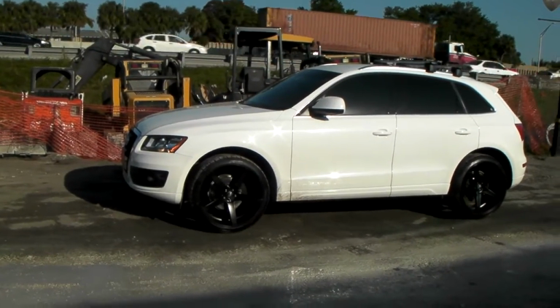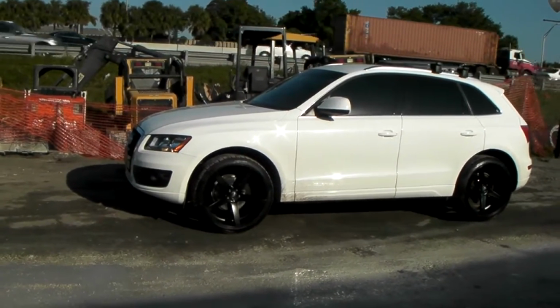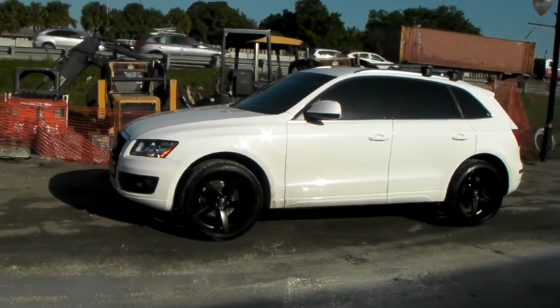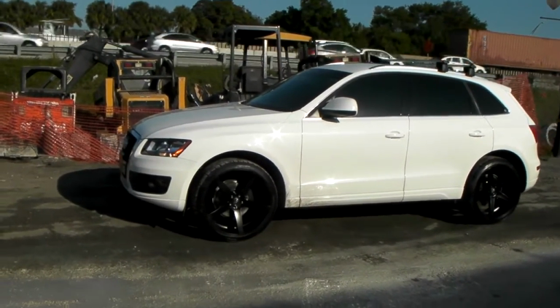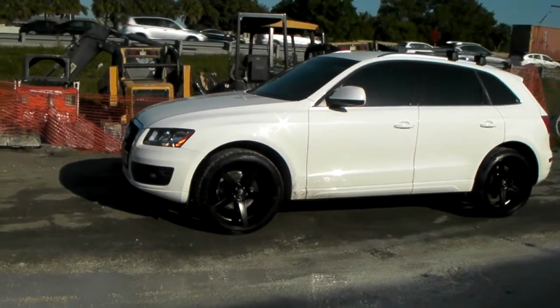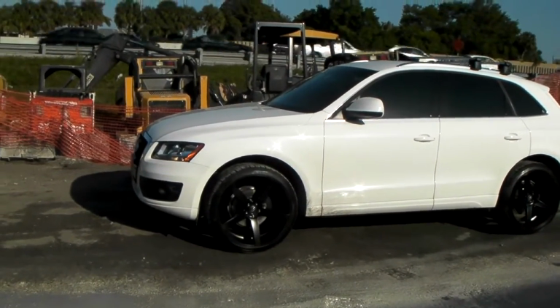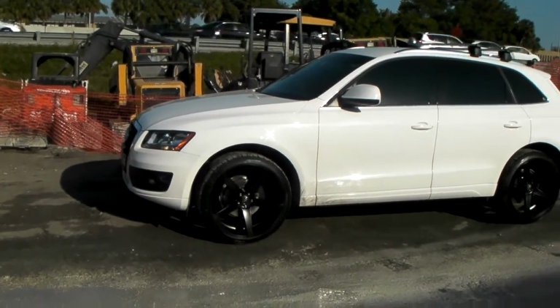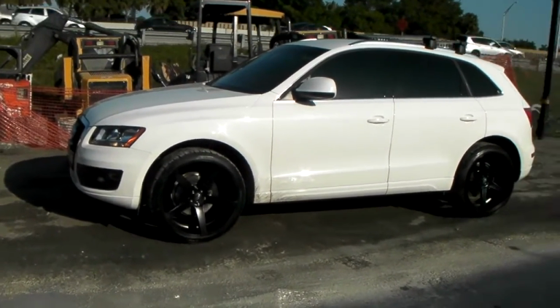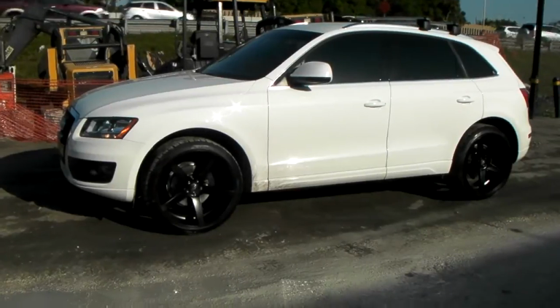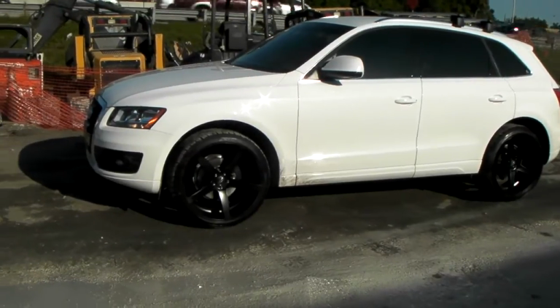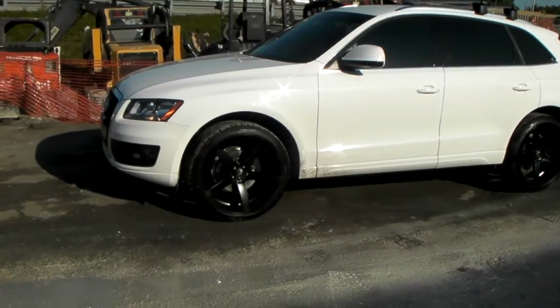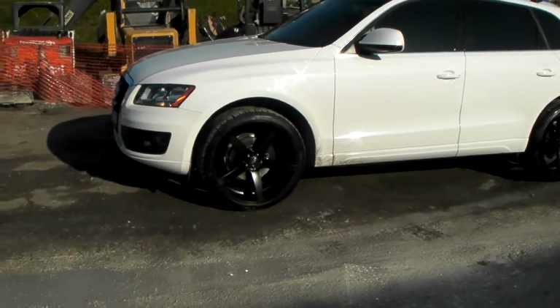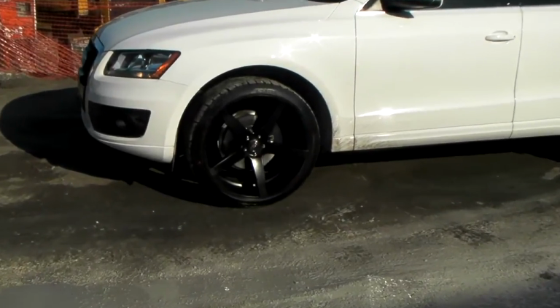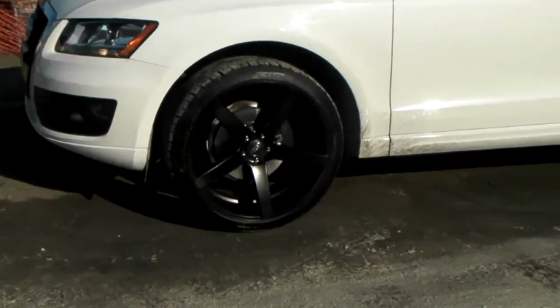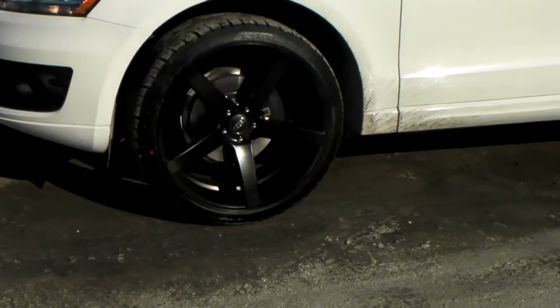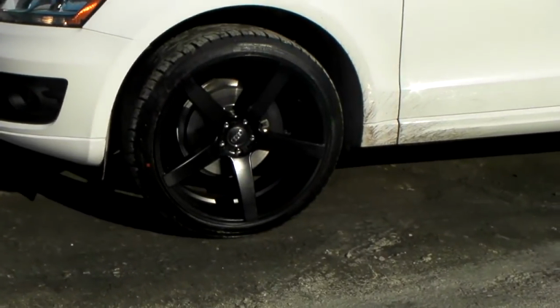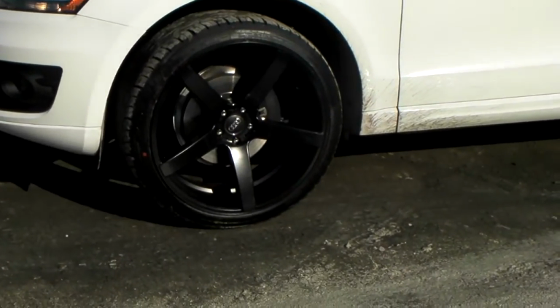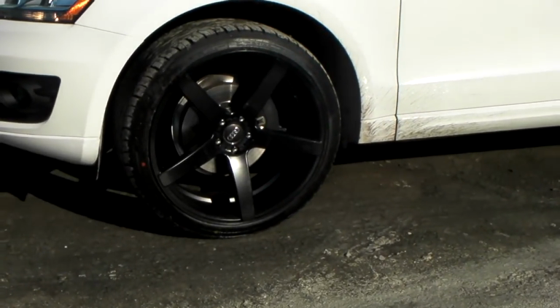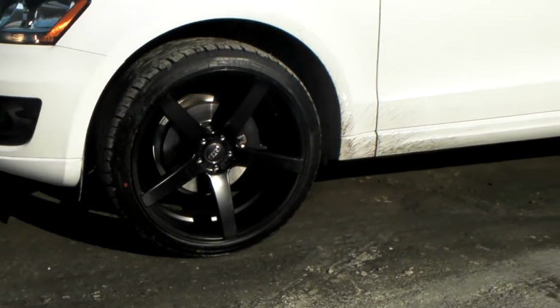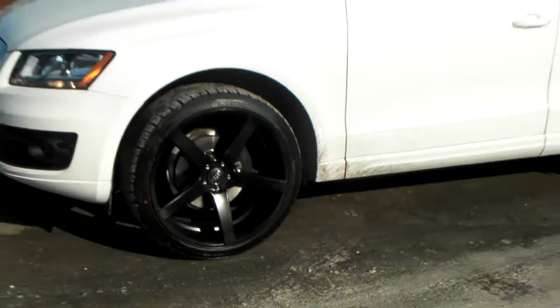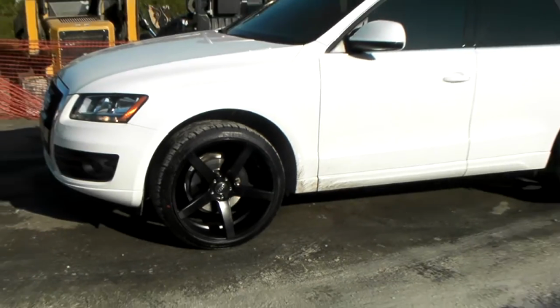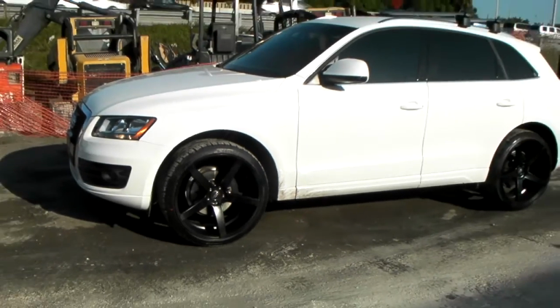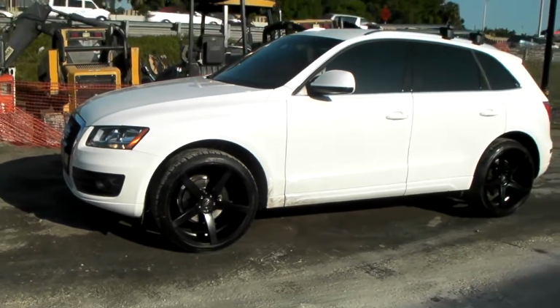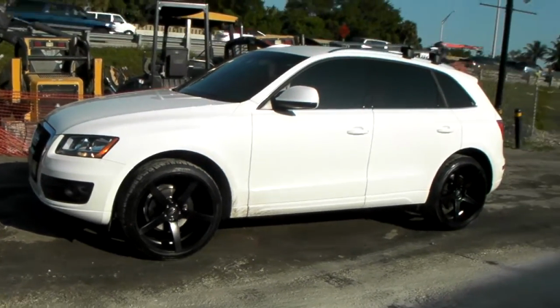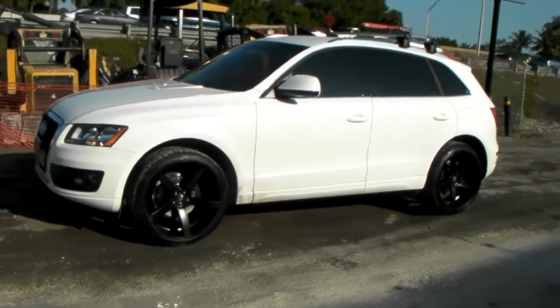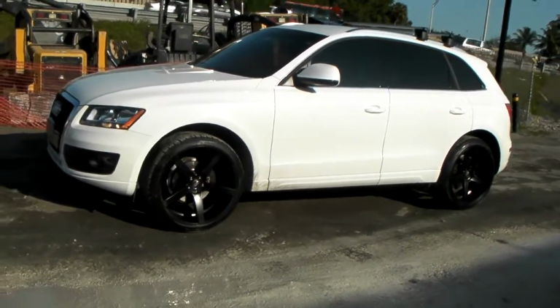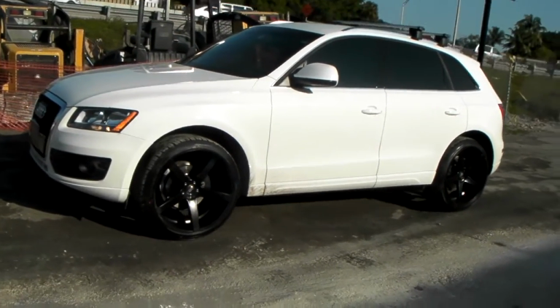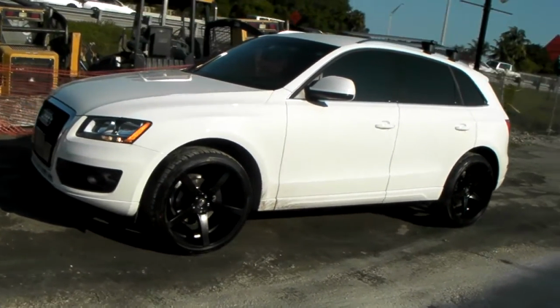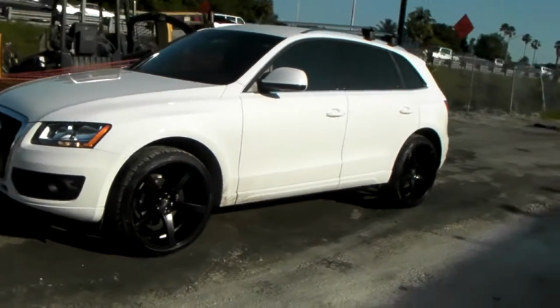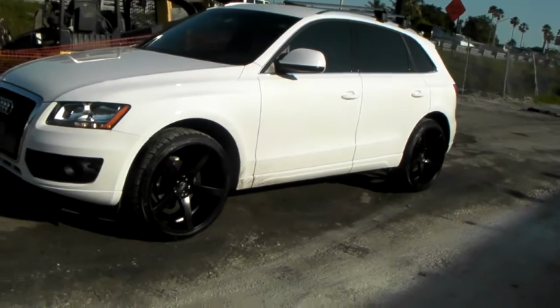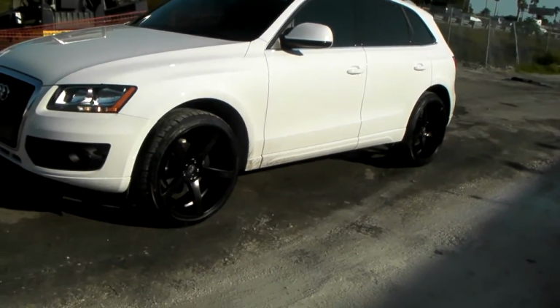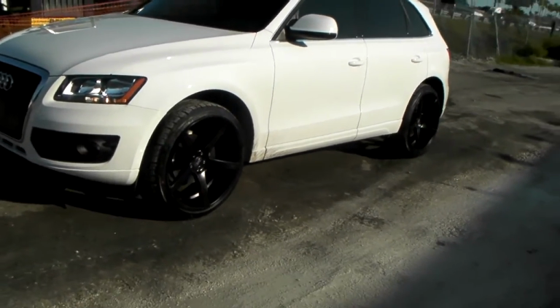Right now we're standing in front of a 2011 Audi Q5. Got the XO Miami wheels in all black on the white. Looks great, came out great. This is the 22x10 all the way around. As you can see, it has a deep concave on both the front and the back.